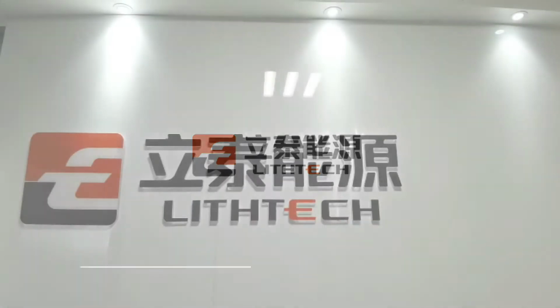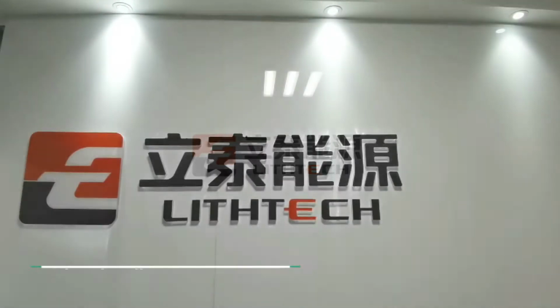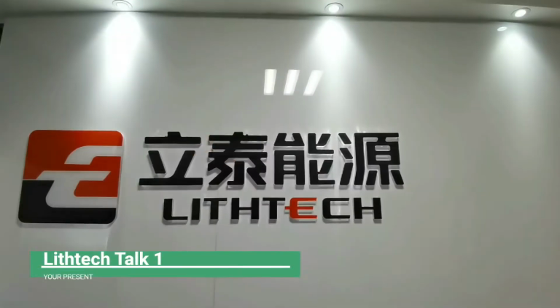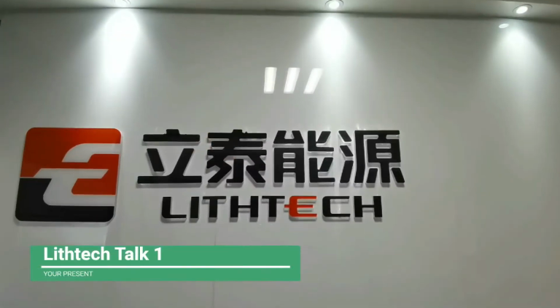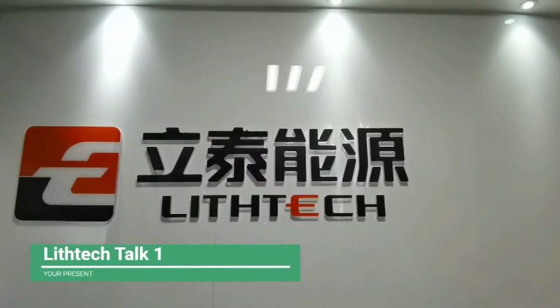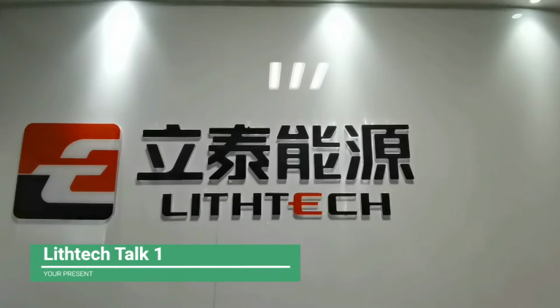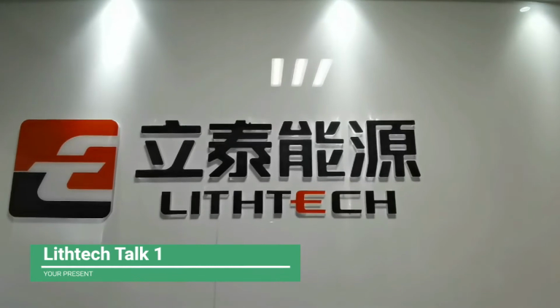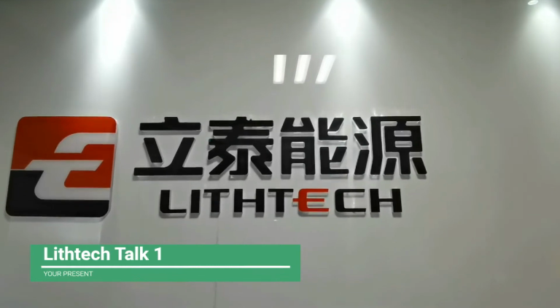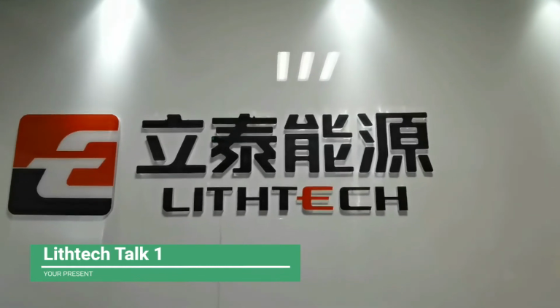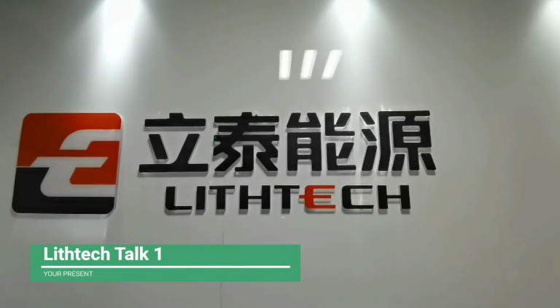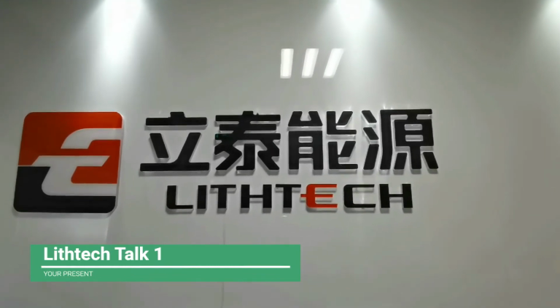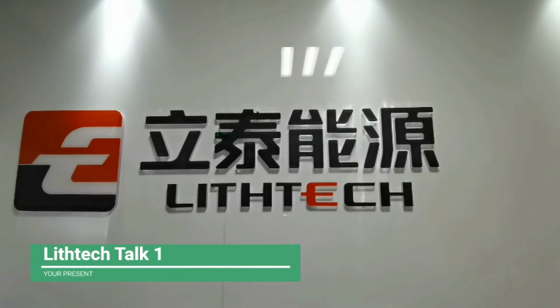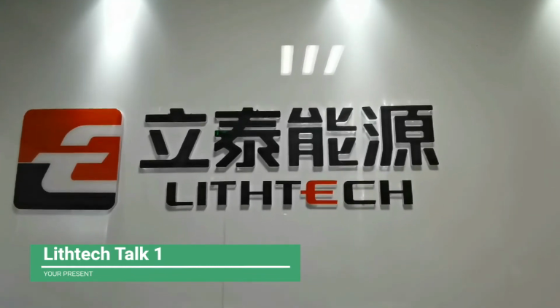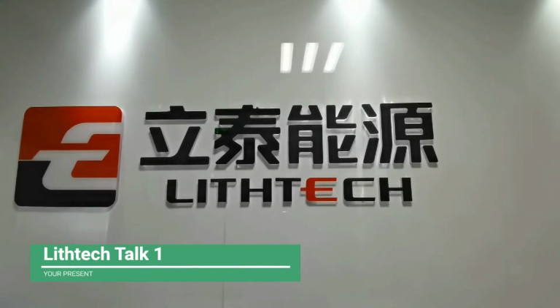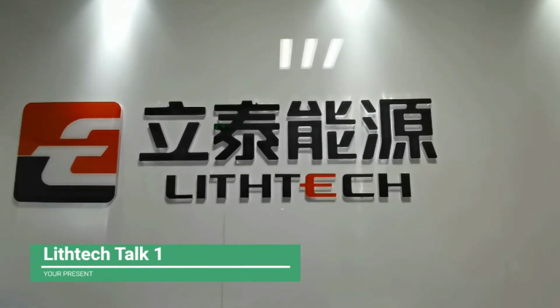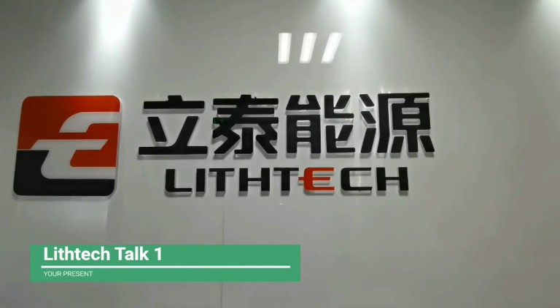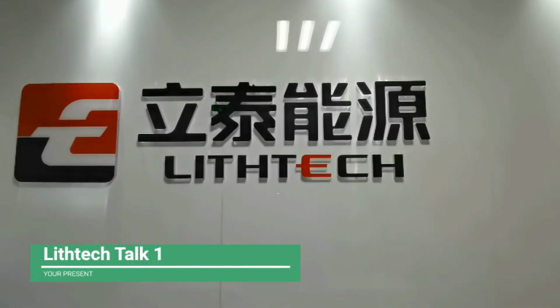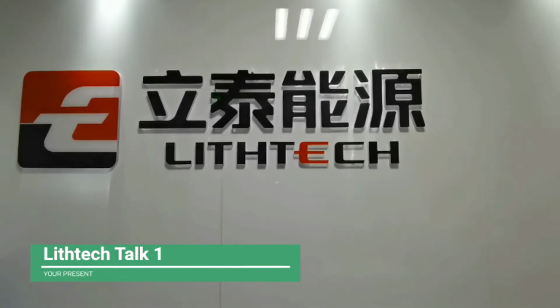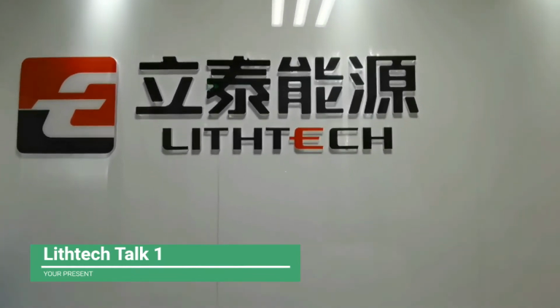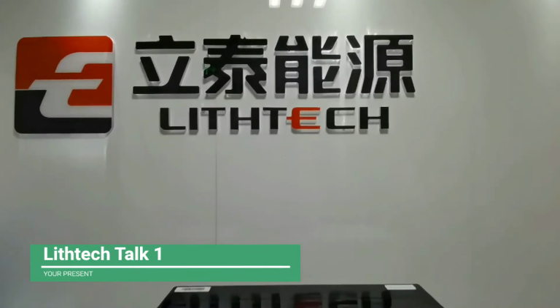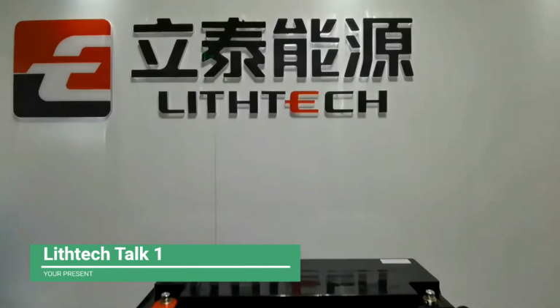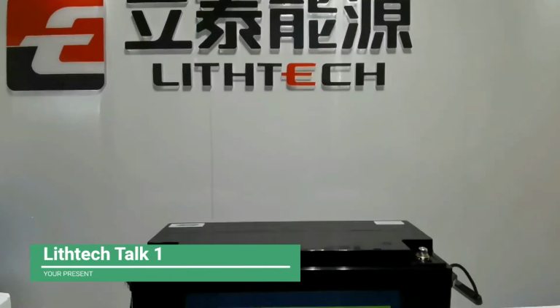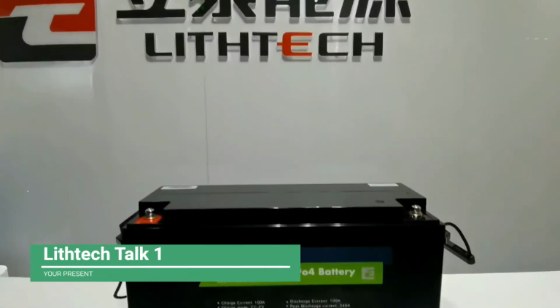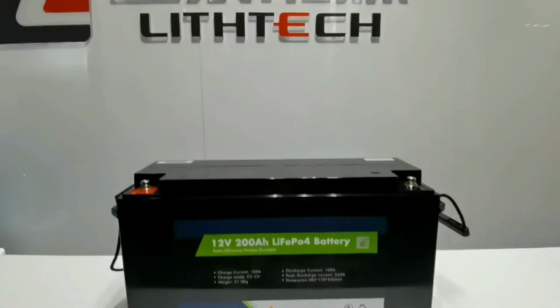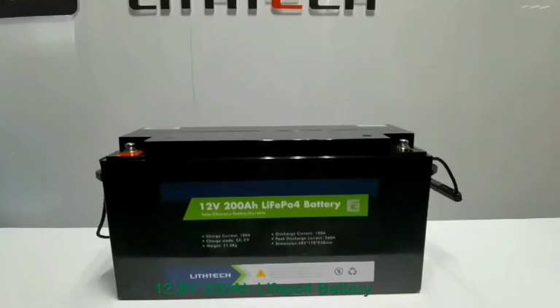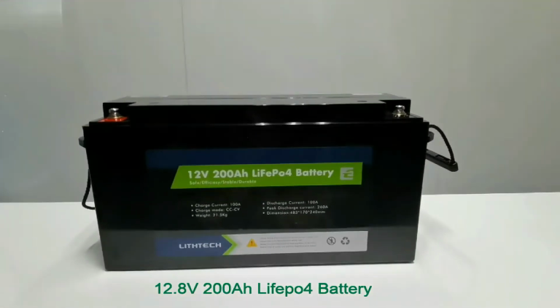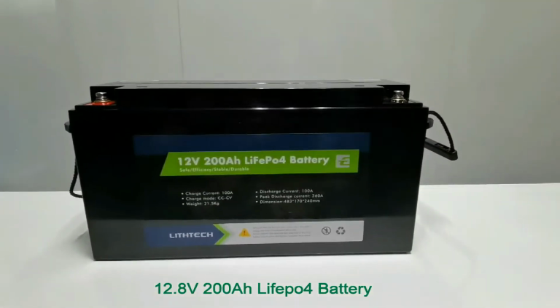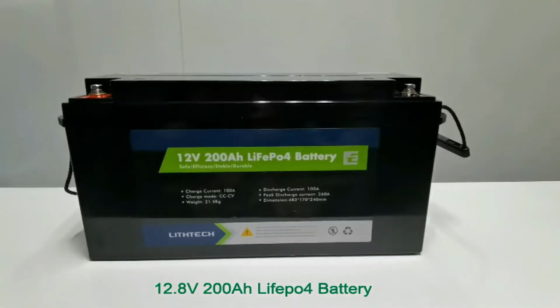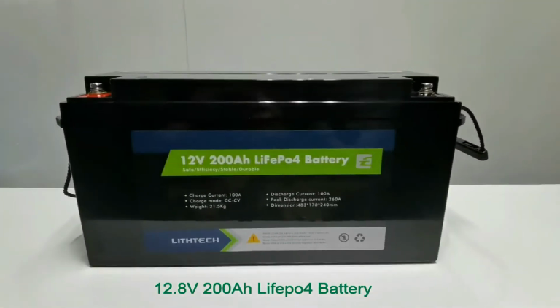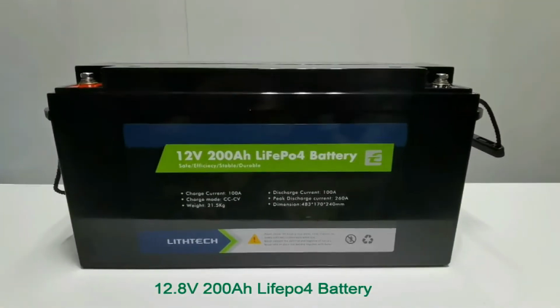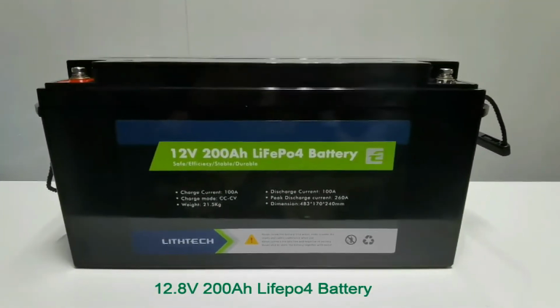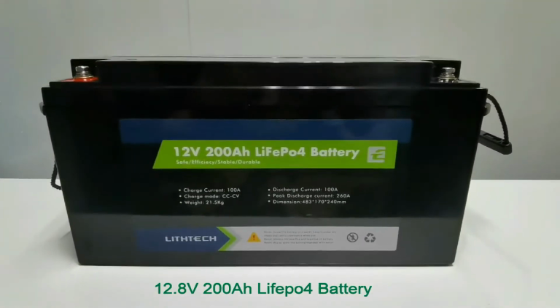Hi guys, new life, new energy. Welcome to LithuTech Talk. Today we will show you an excellent lithium battery widely used in camper, electric boat, and daily power needs.